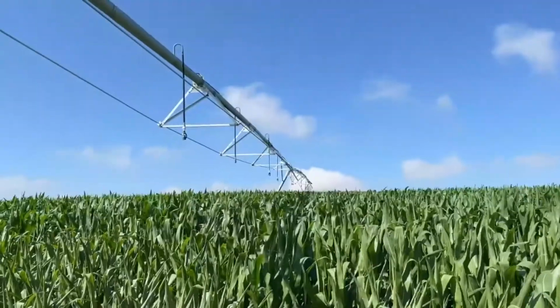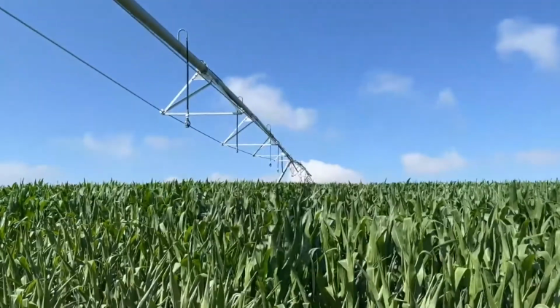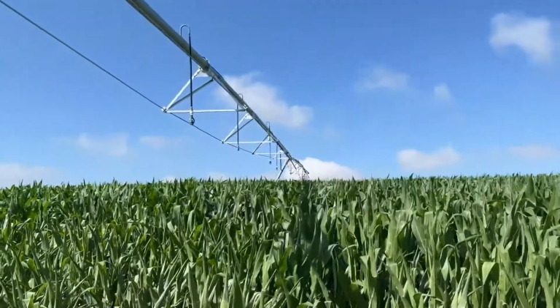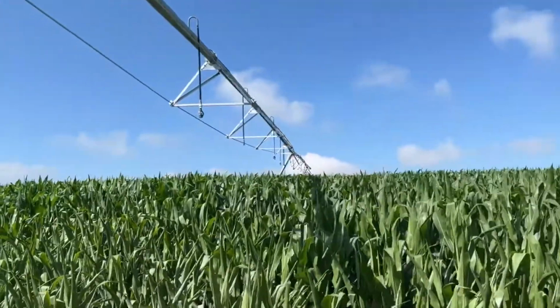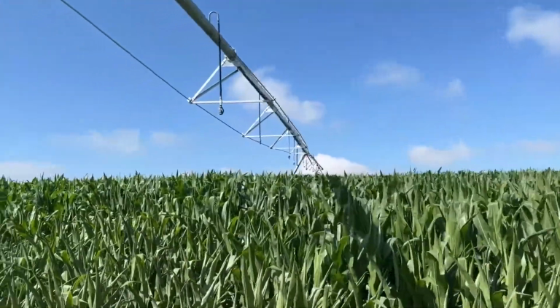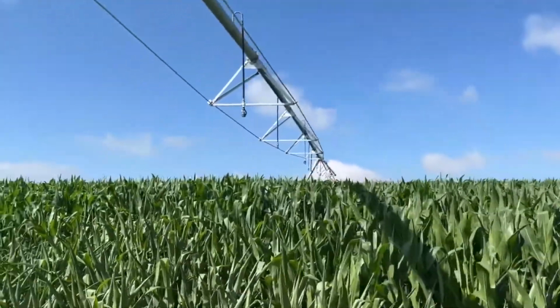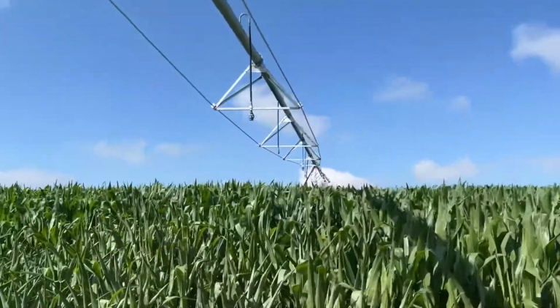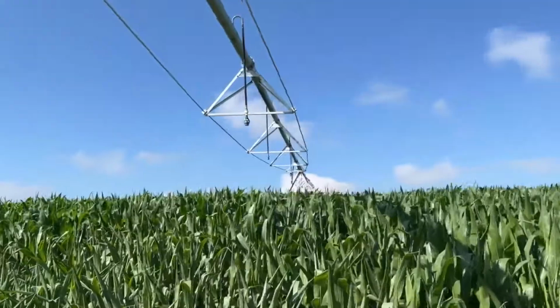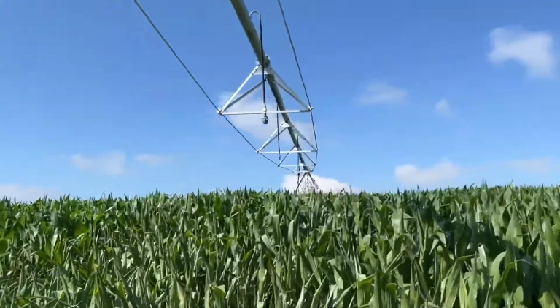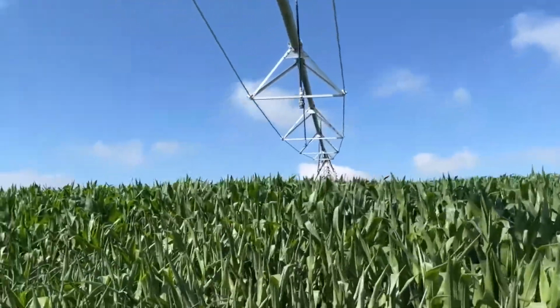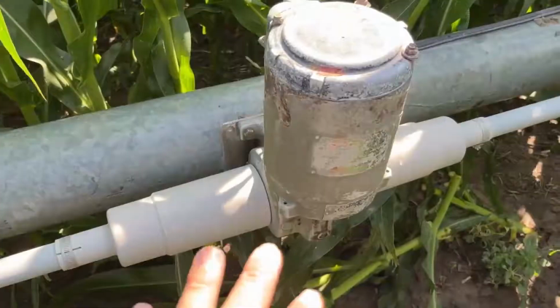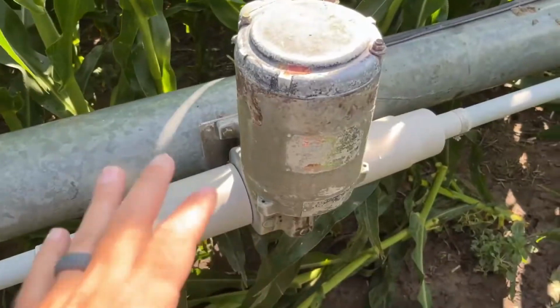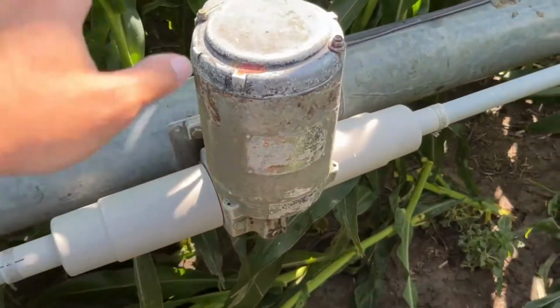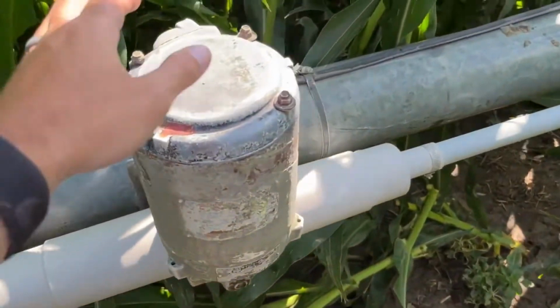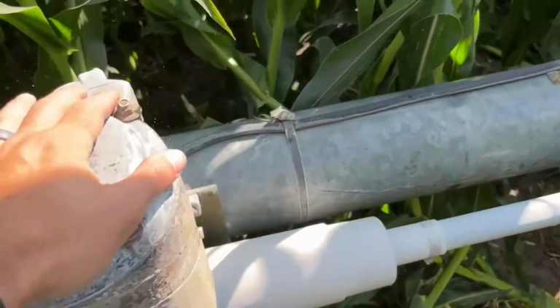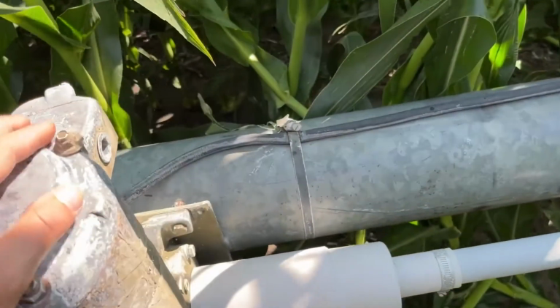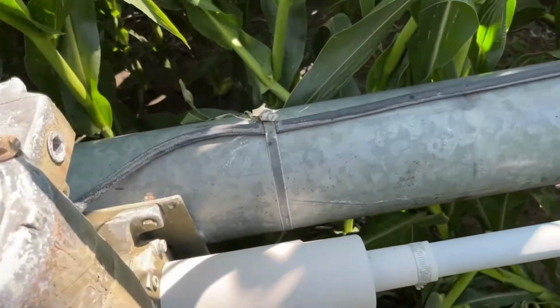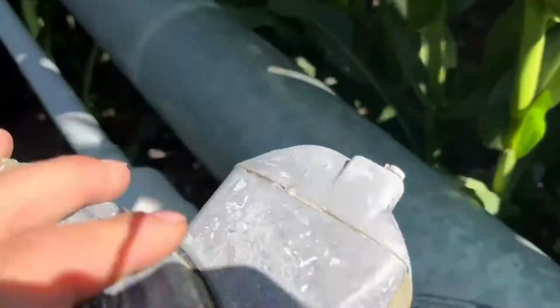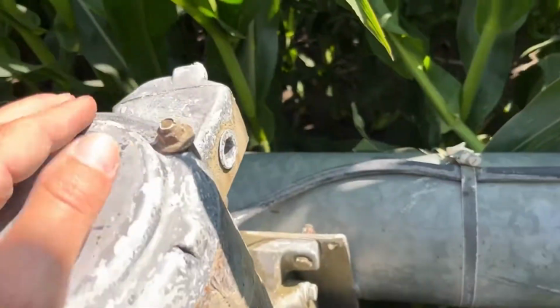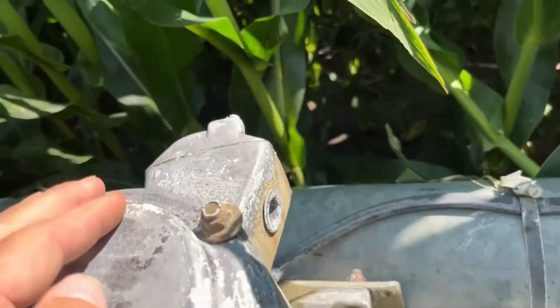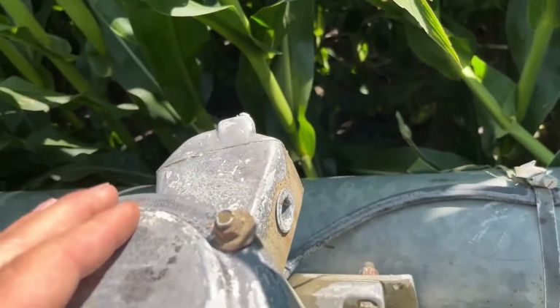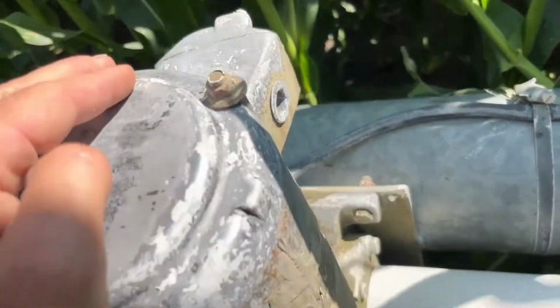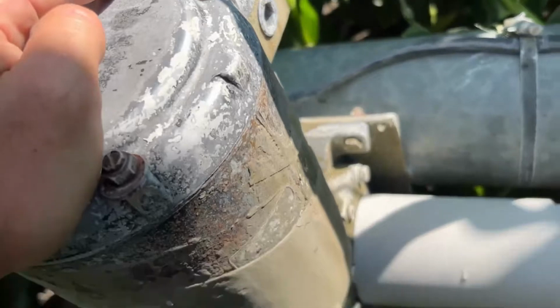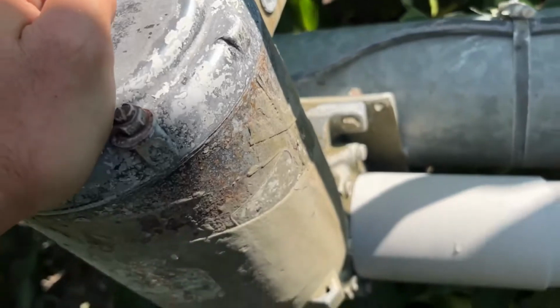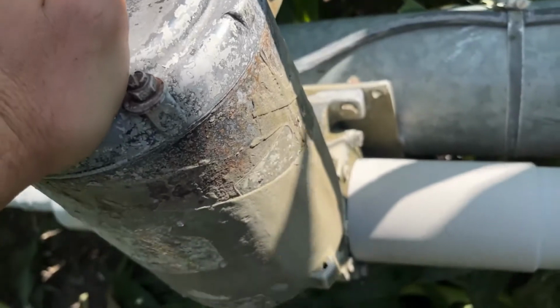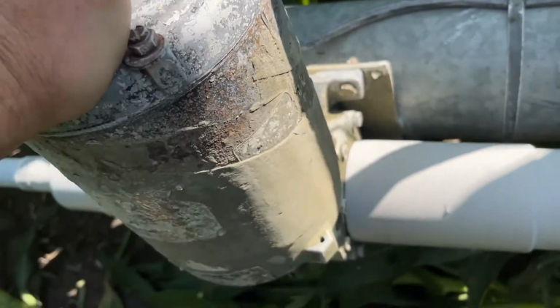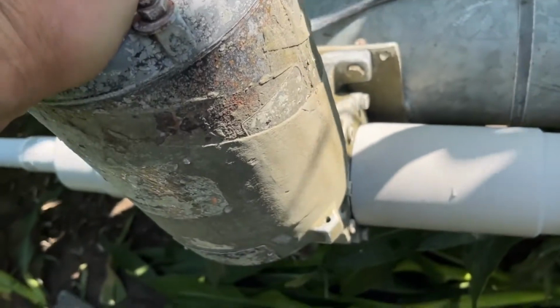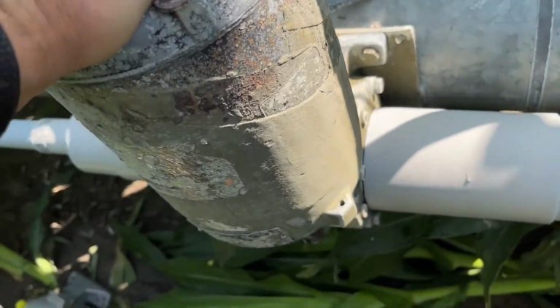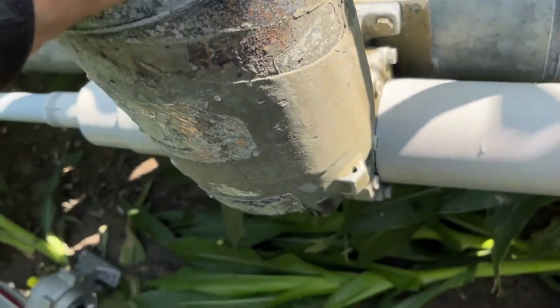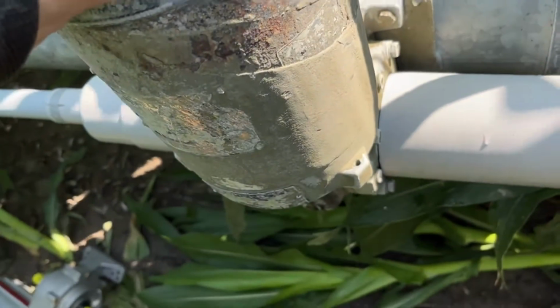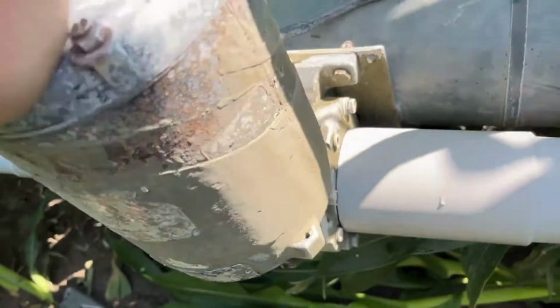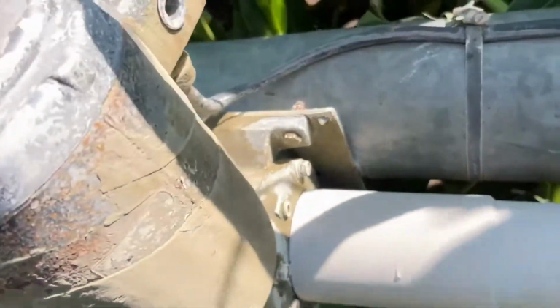Now we head out to the great unknown. This is the old guy that we're taking out. As we go along I'll kind of show you some of the advantages of a UMC motor versus these guys.